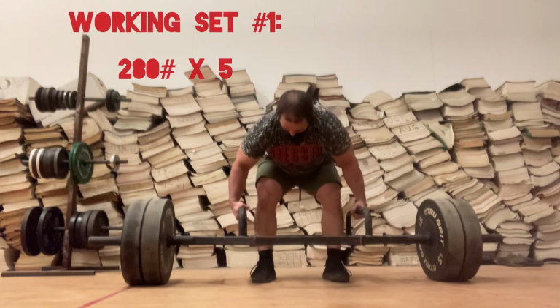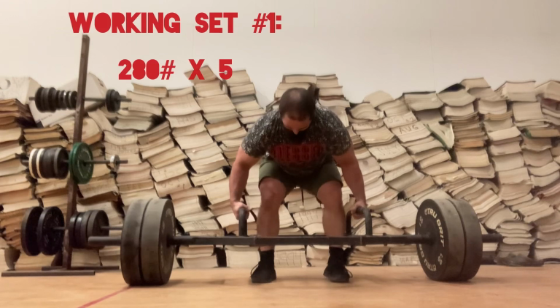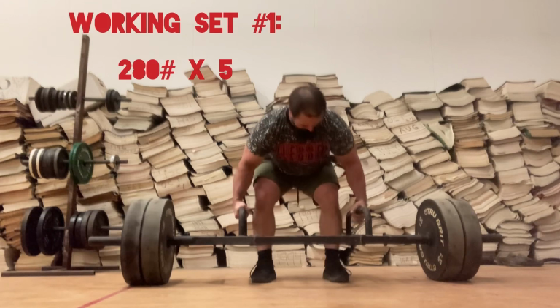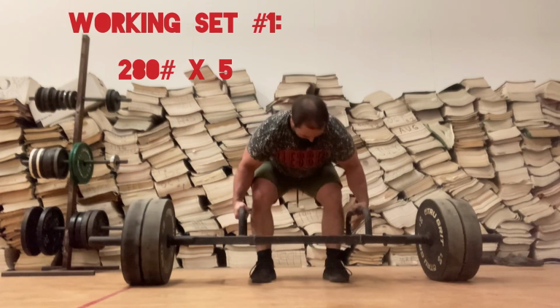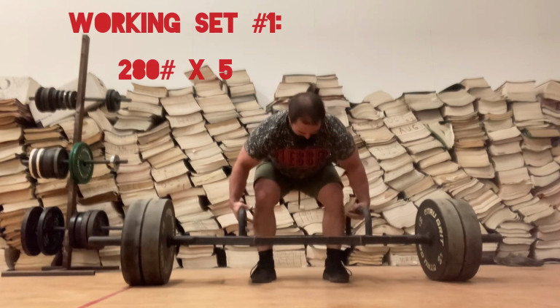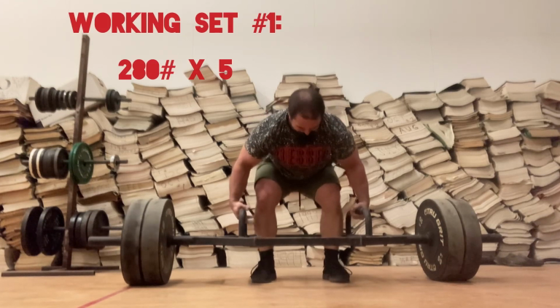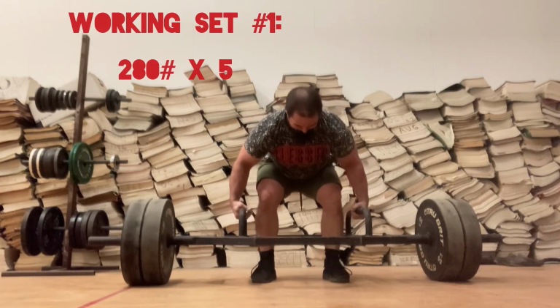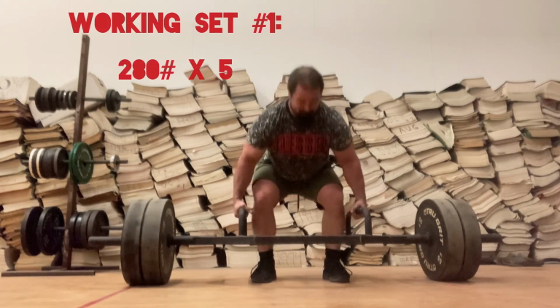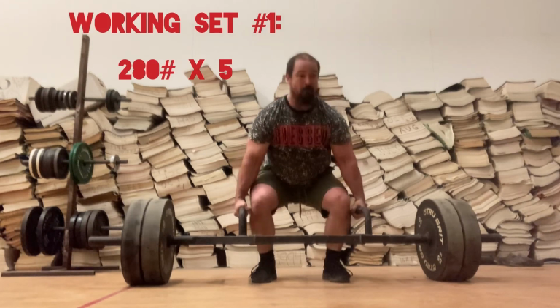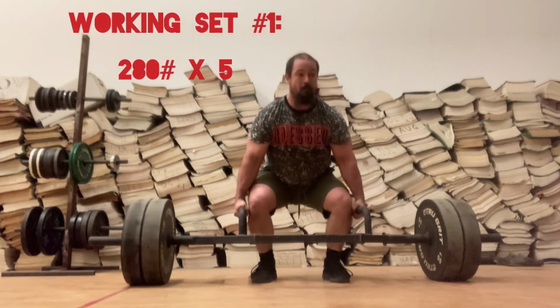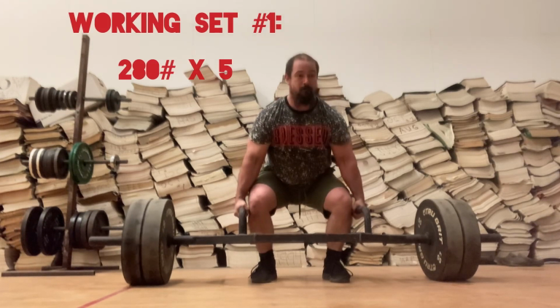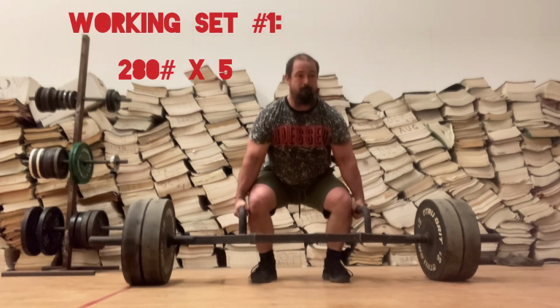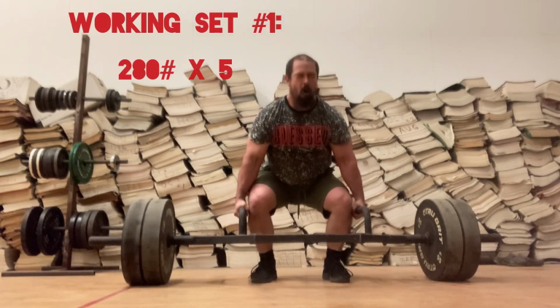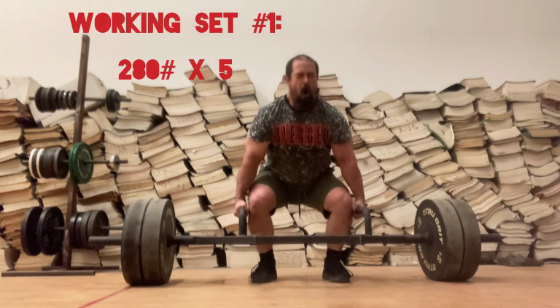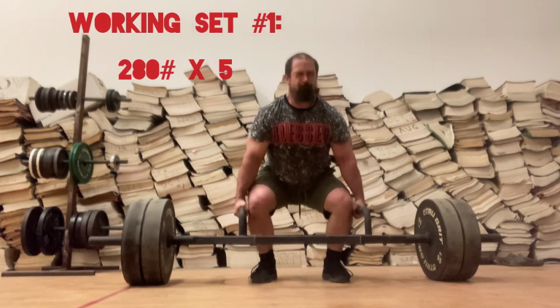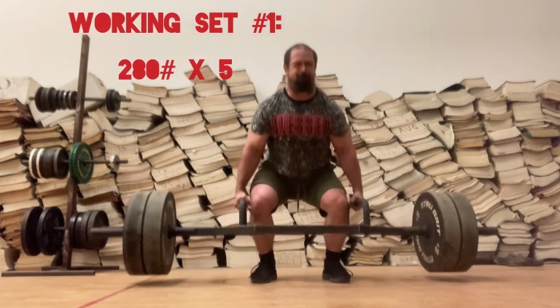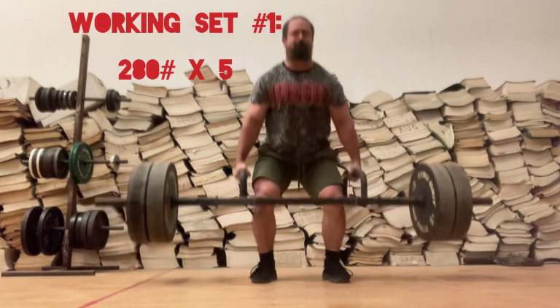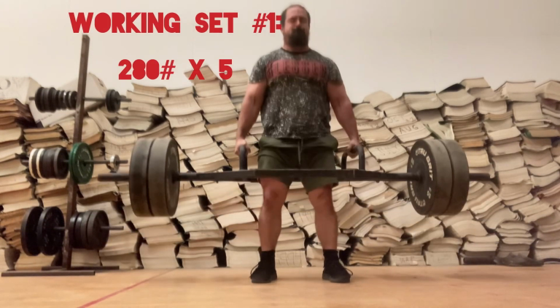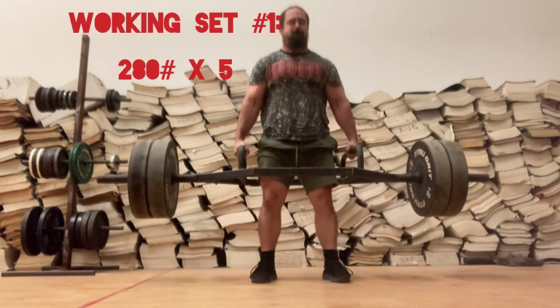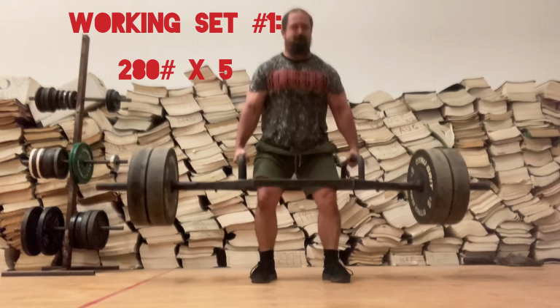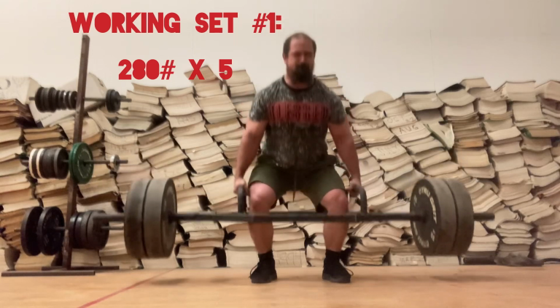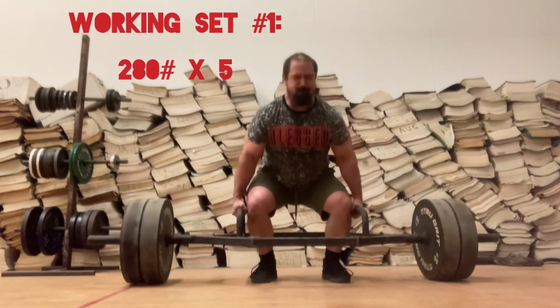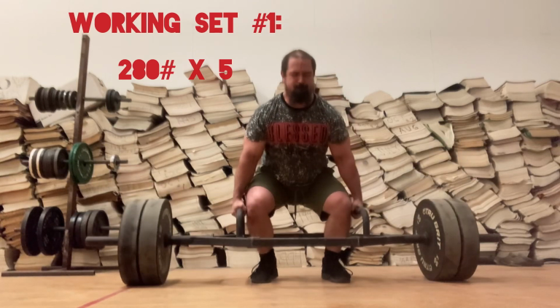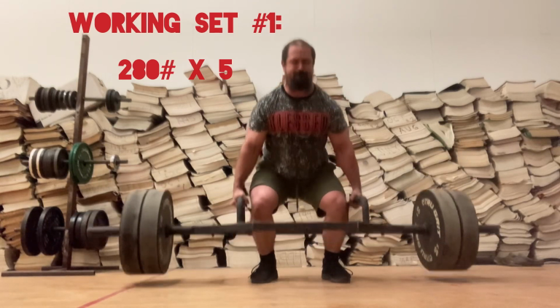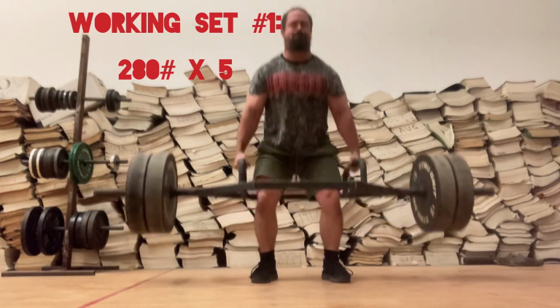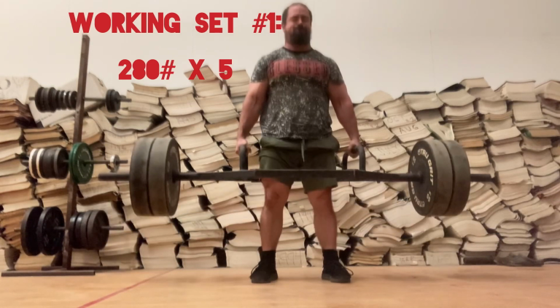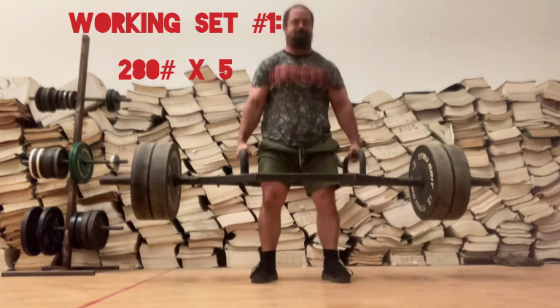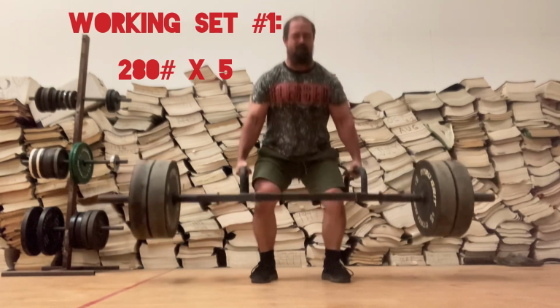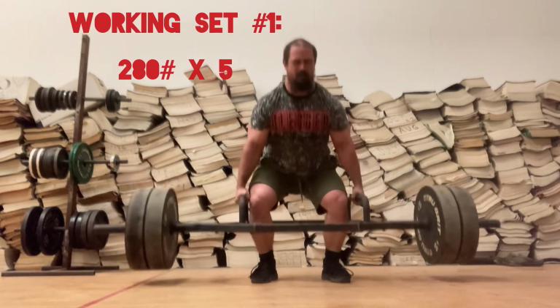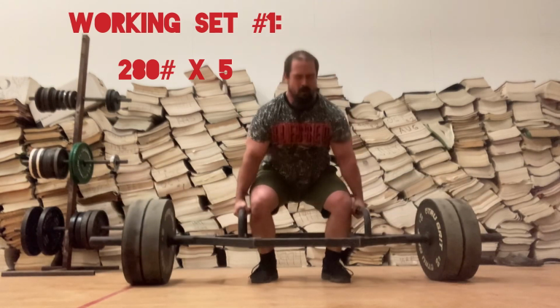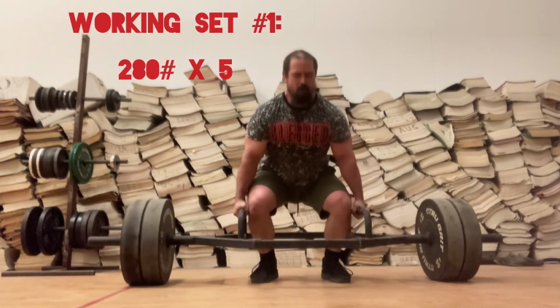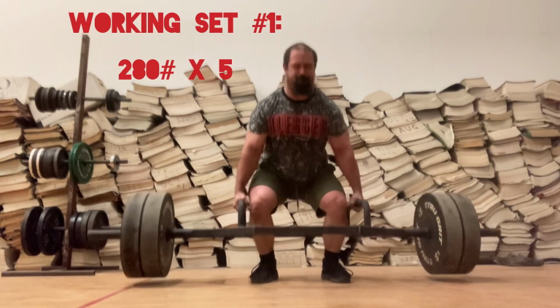What is up, my dudes? It's your boy Mick at MickLifts YouTube channel. Back again with another workout, doing some trap bar deadlifts, aka cheater deadlifts.